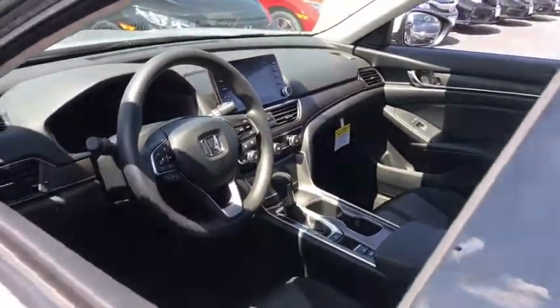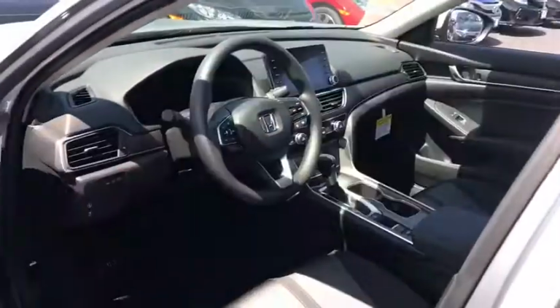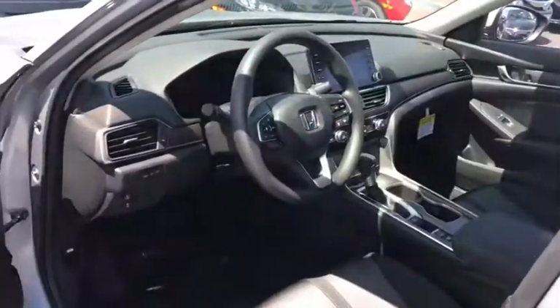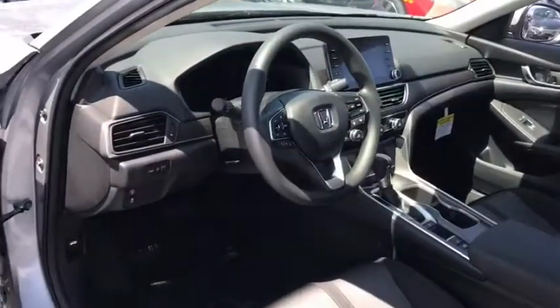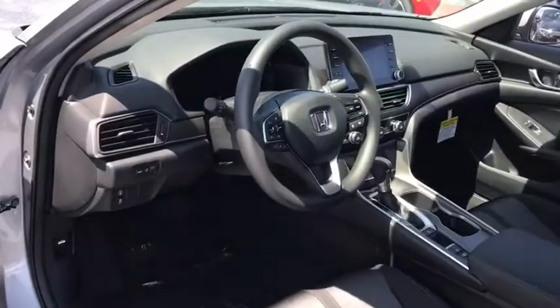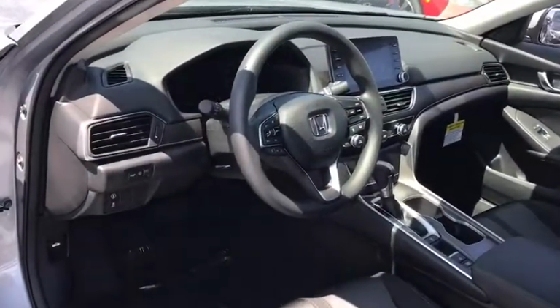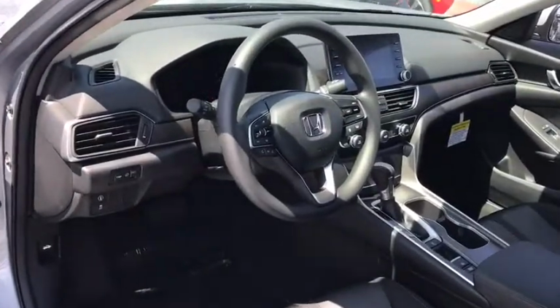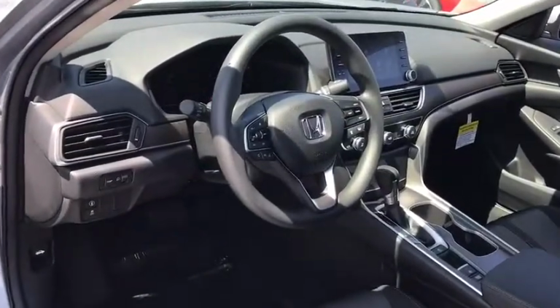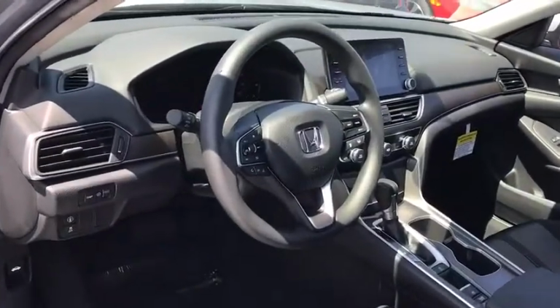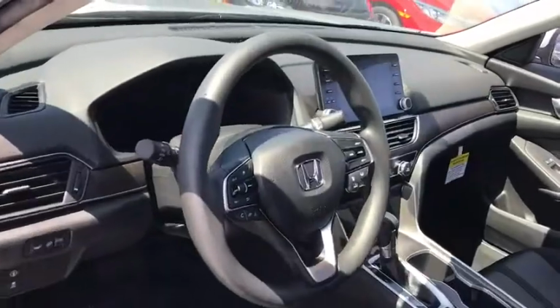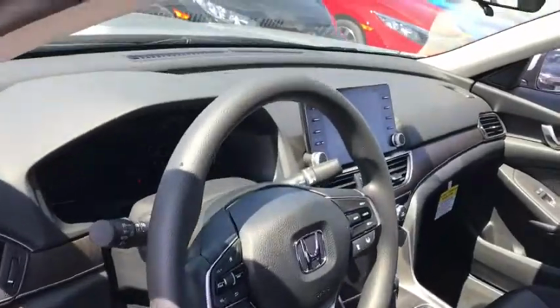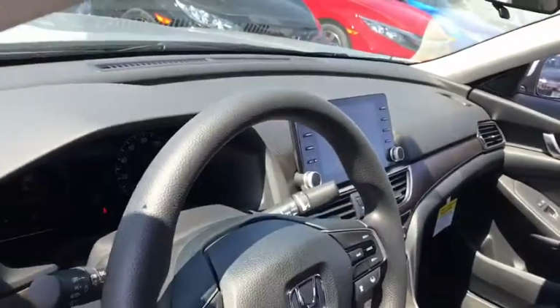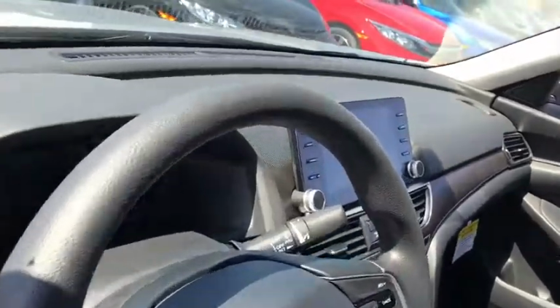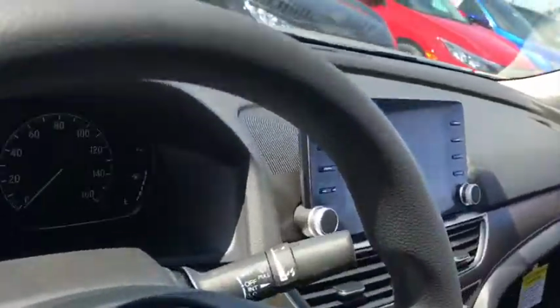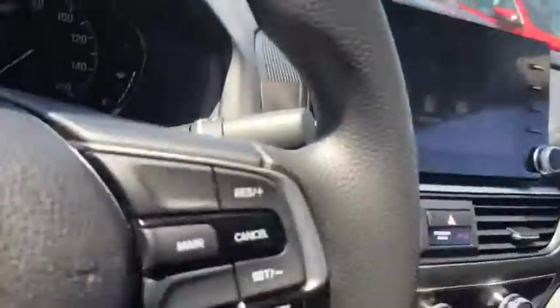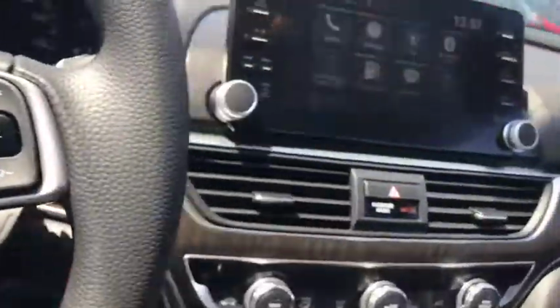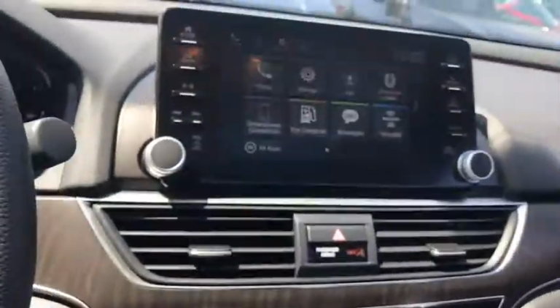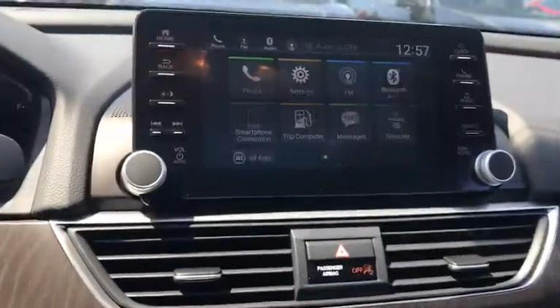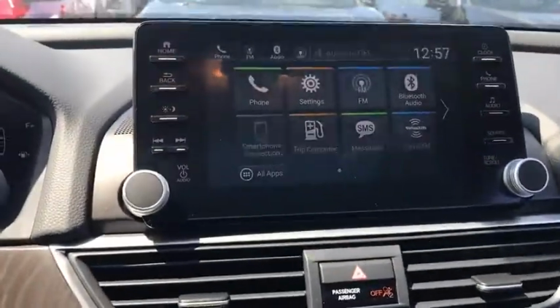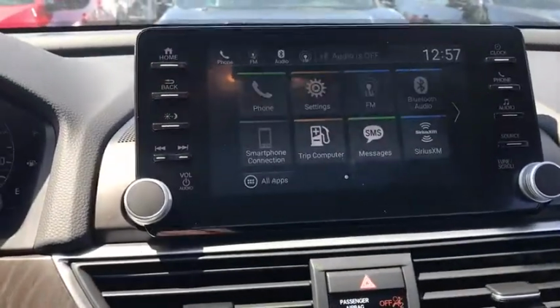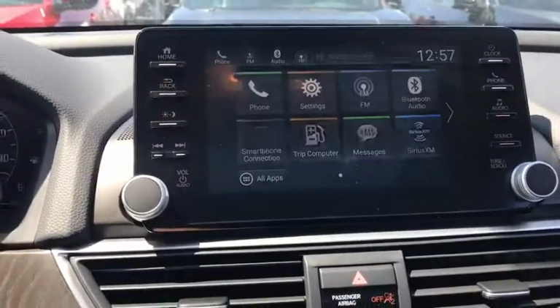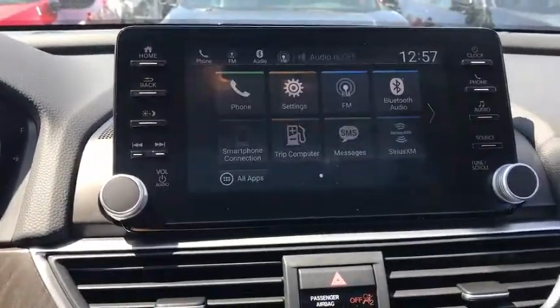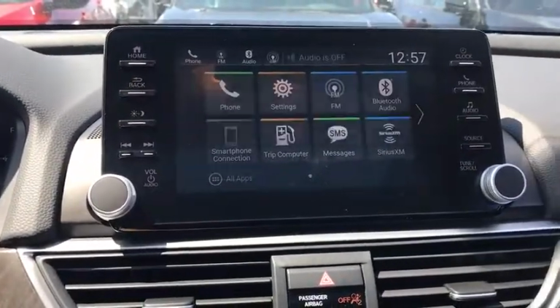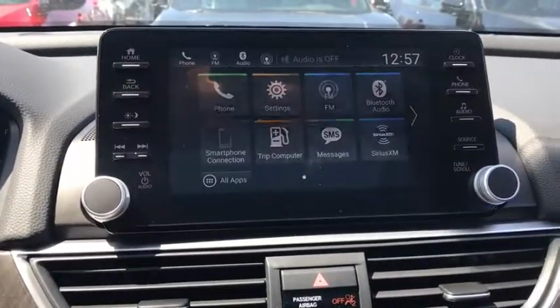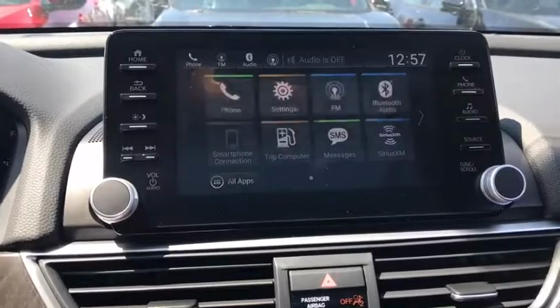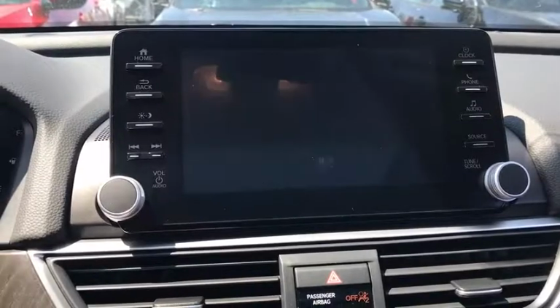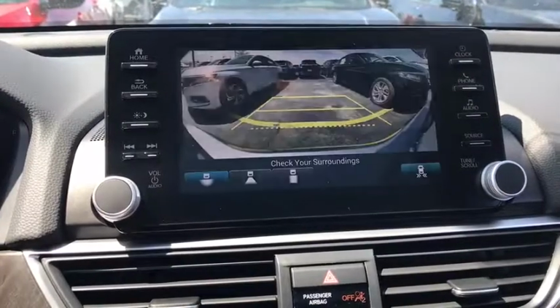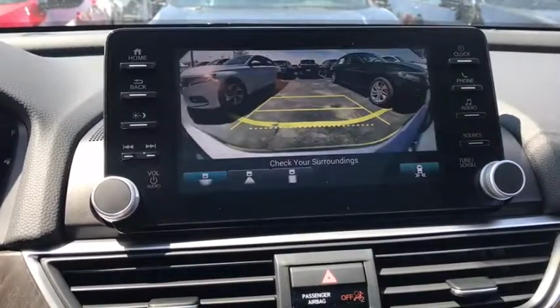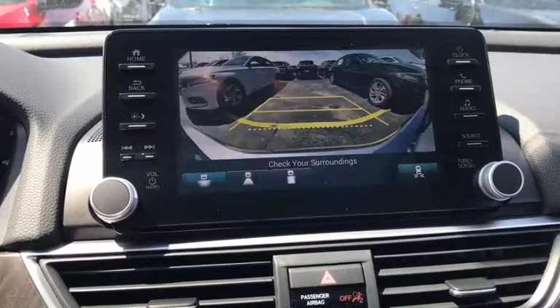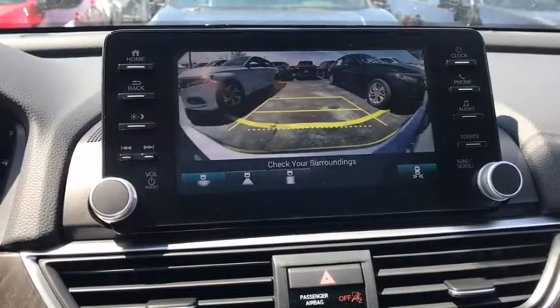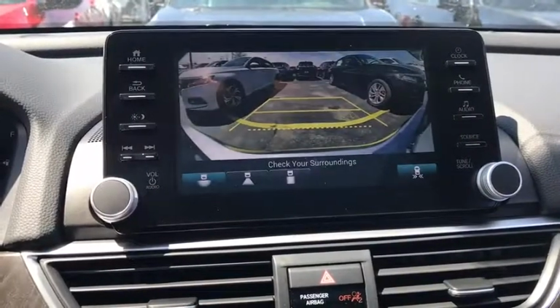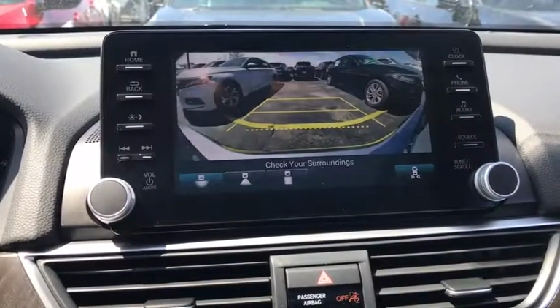Stability control. Remote engine start. Traction control. Lane departure warning. Keyless entry. Backup camera. Anti-lock braking system. Steering wheel audio controls. Bluetooth.